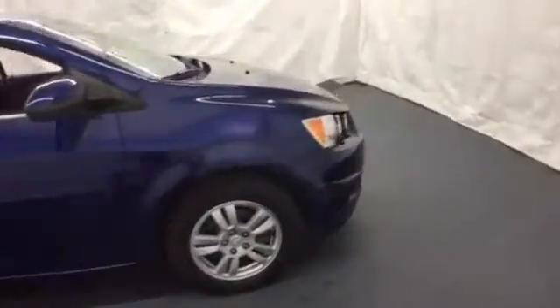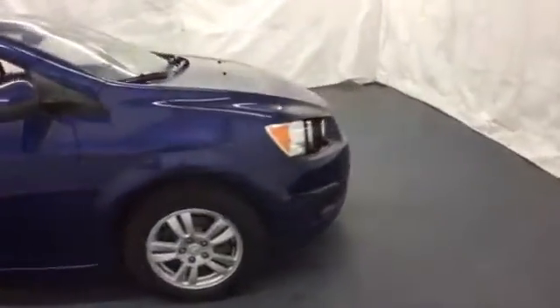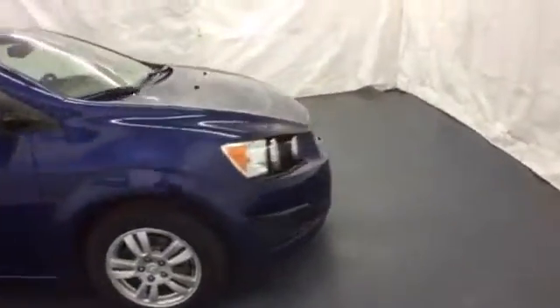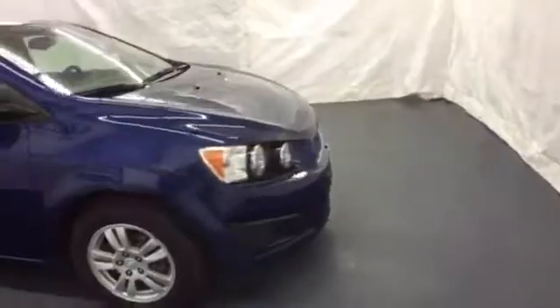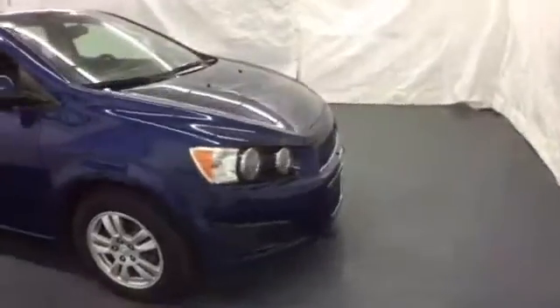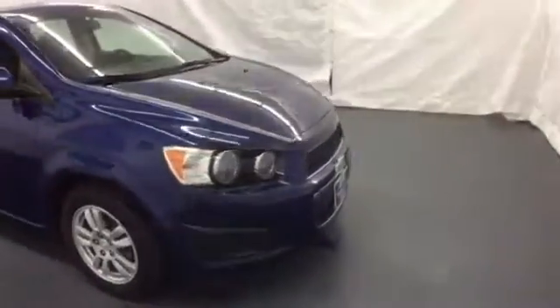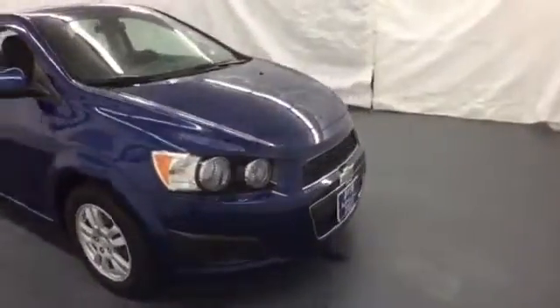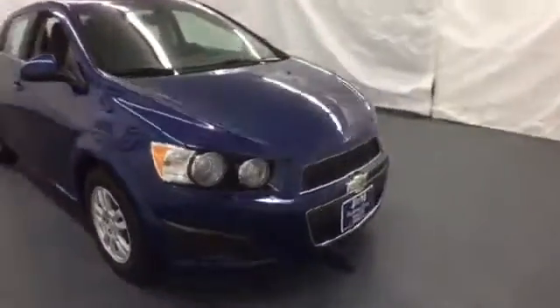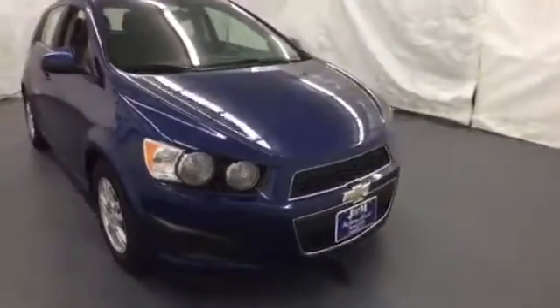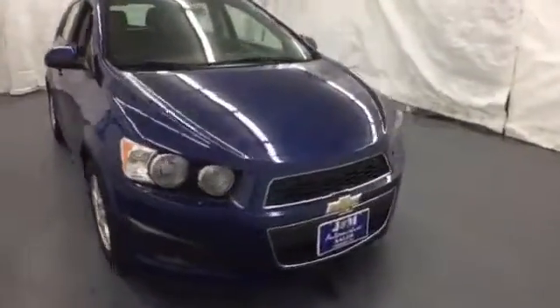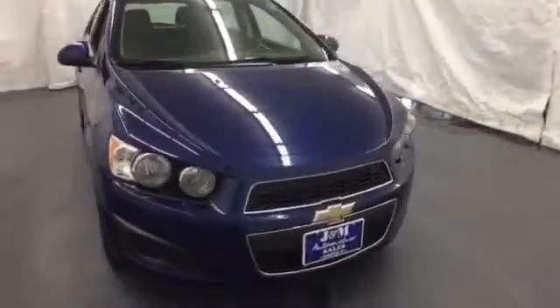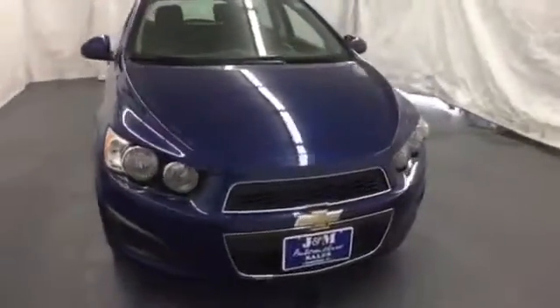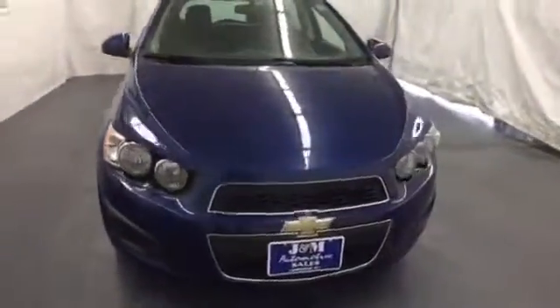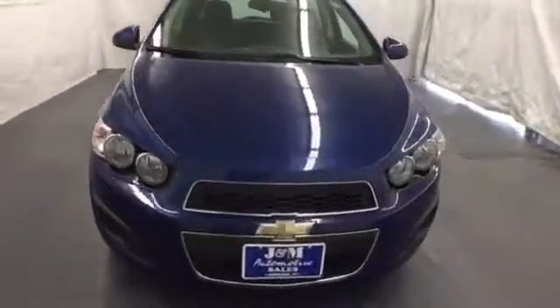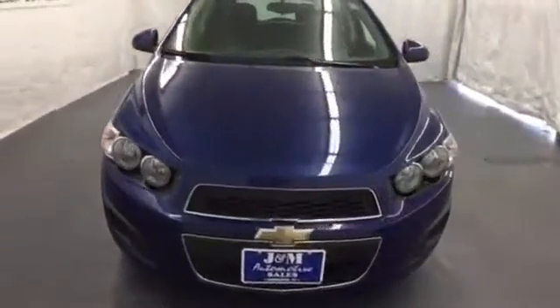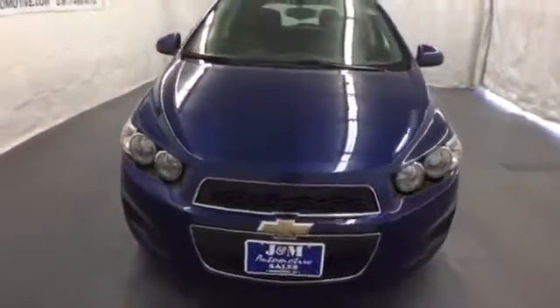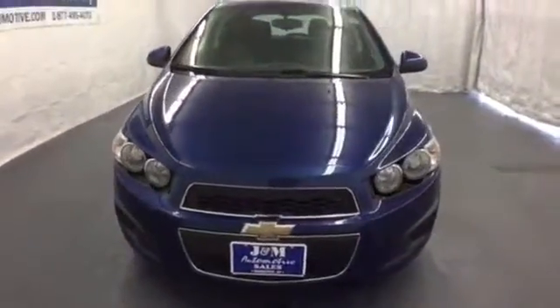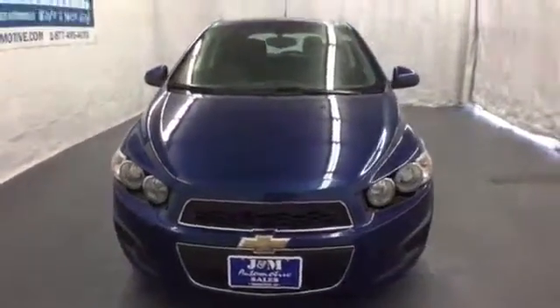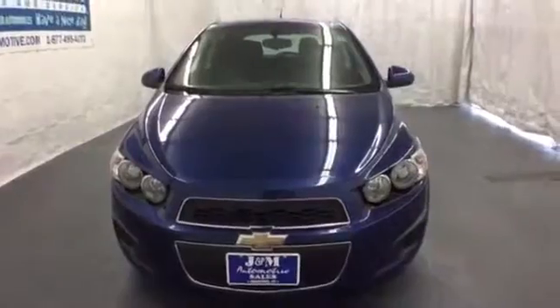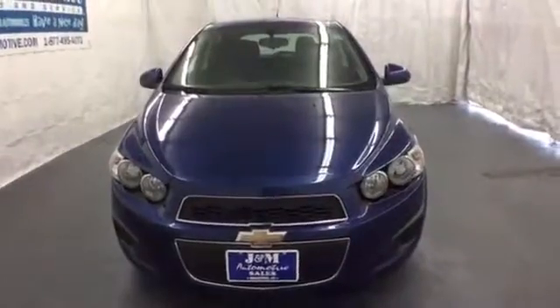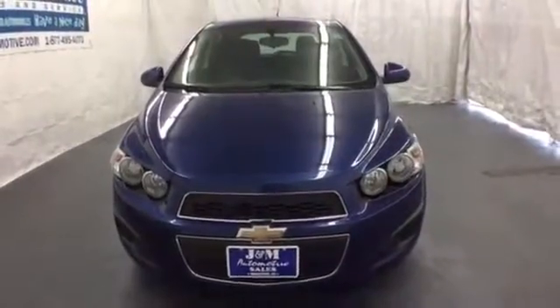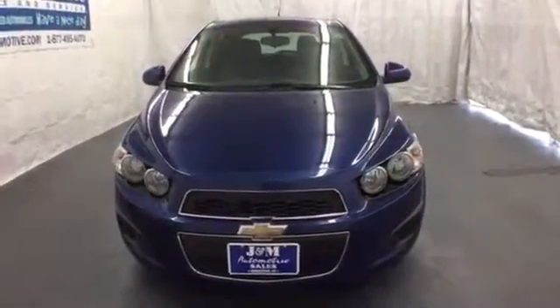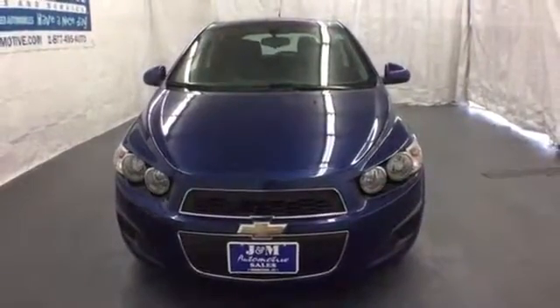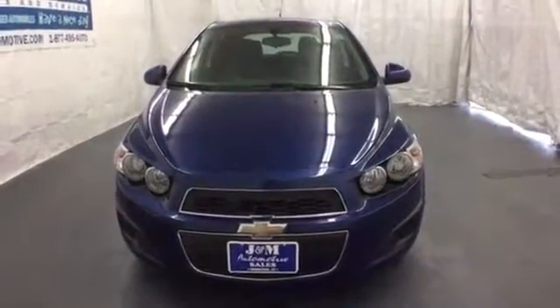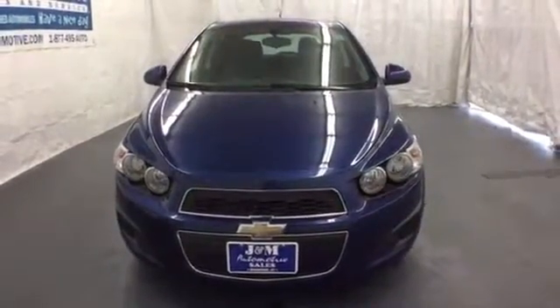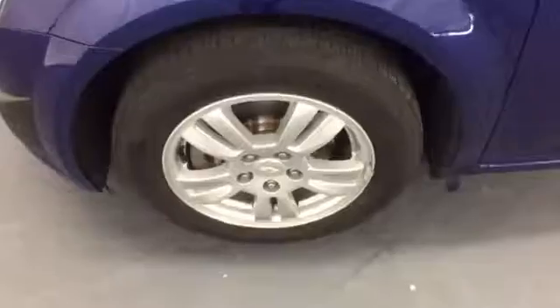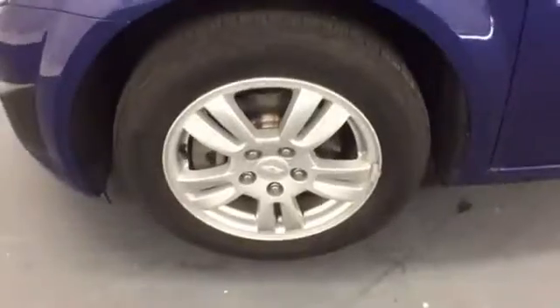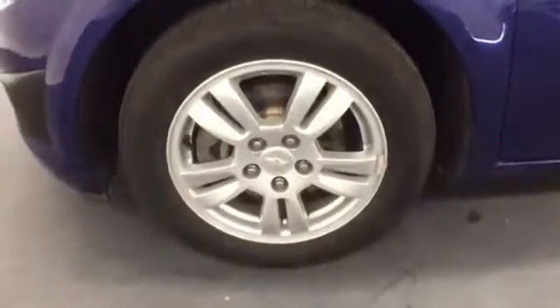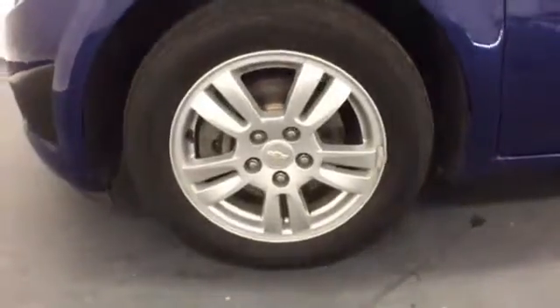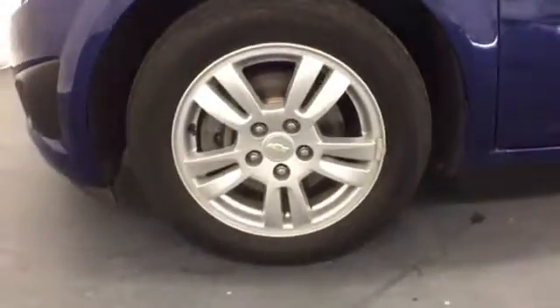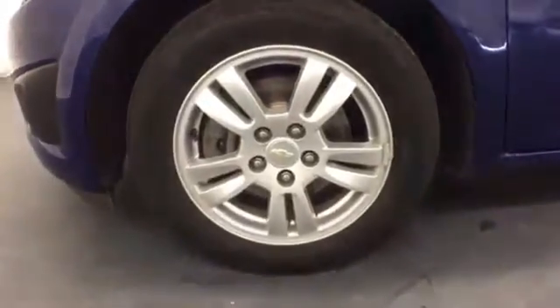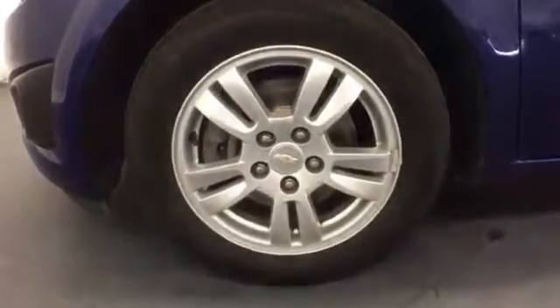The stability and traction control, multiple airbag system, and low tire pressure warnings keep you safe no matter where the road takes you. Stop in for a test drive today and be the envy of your friends in this eye-catching Sonic.